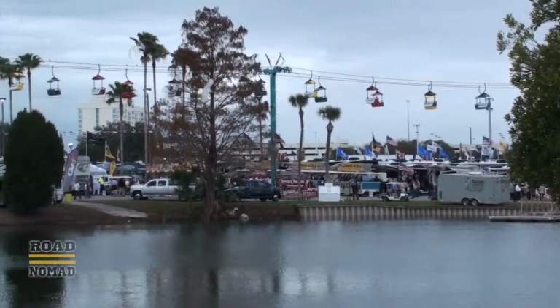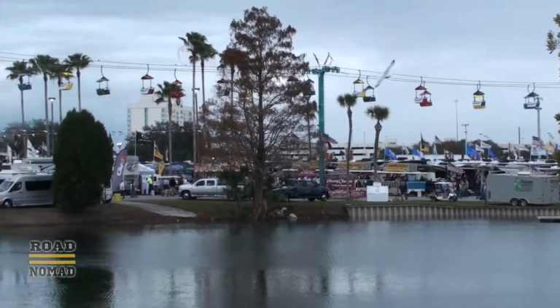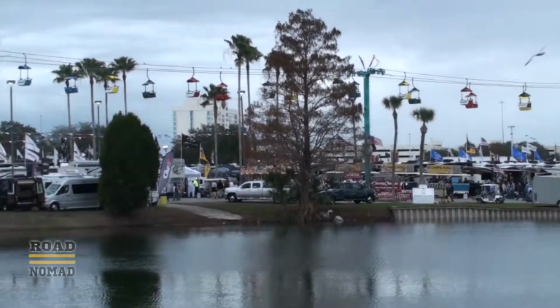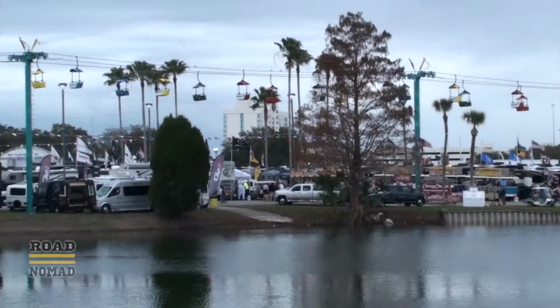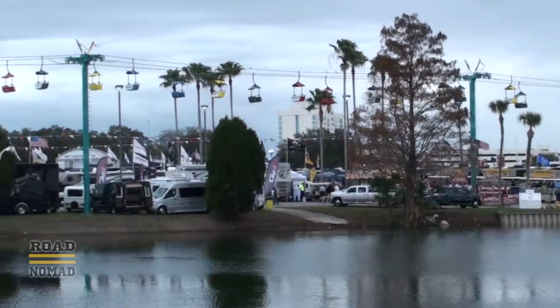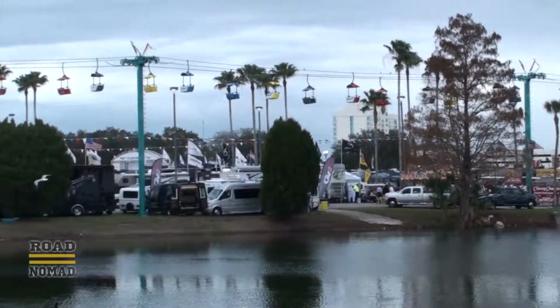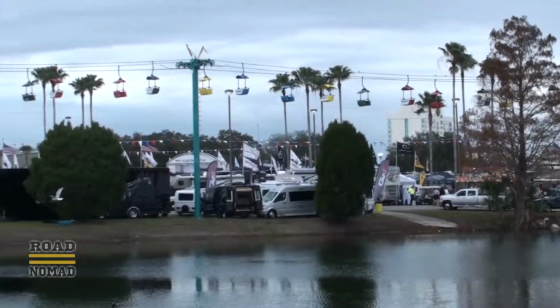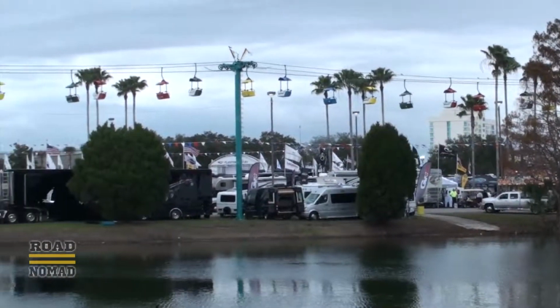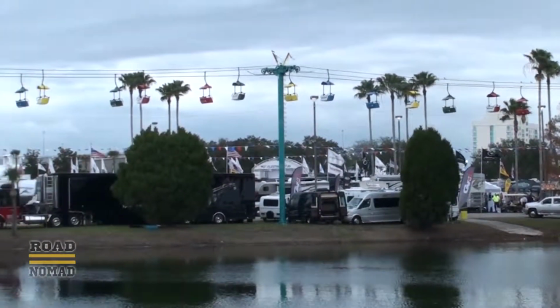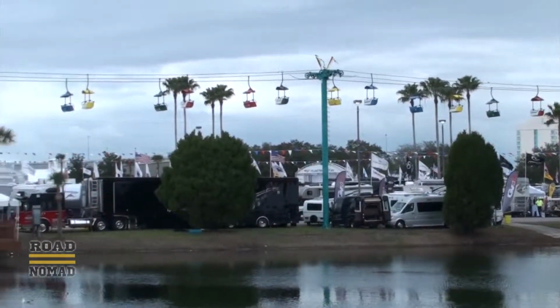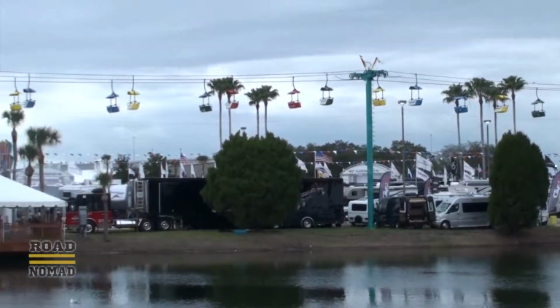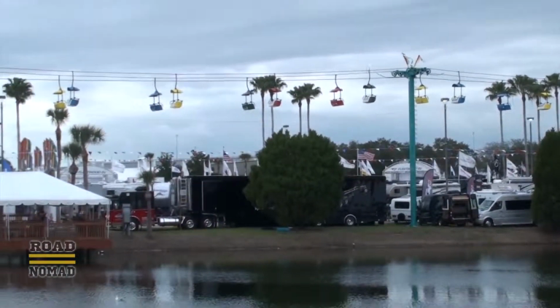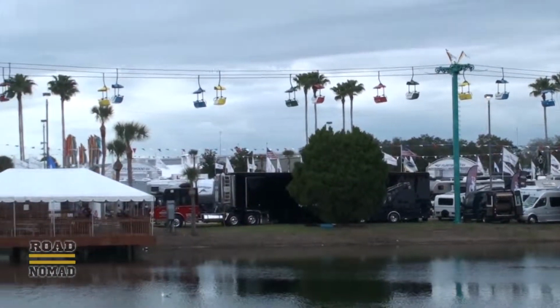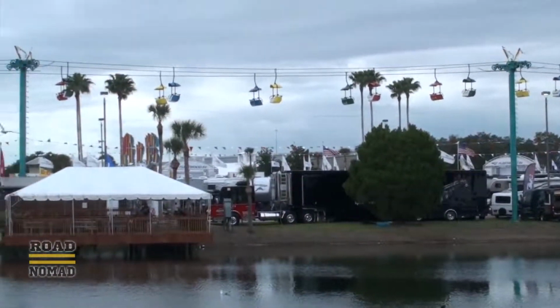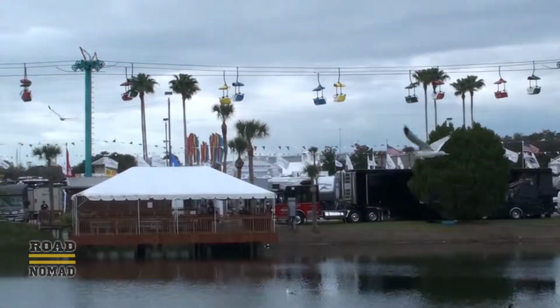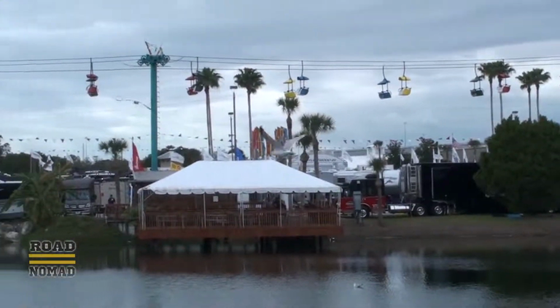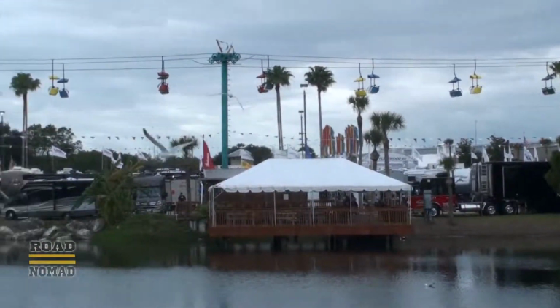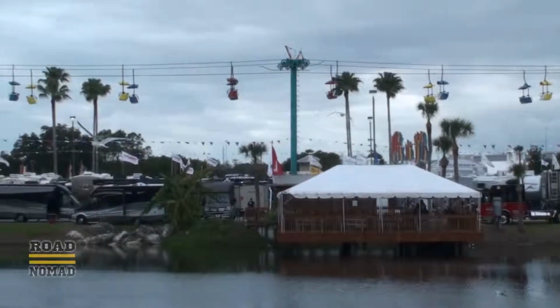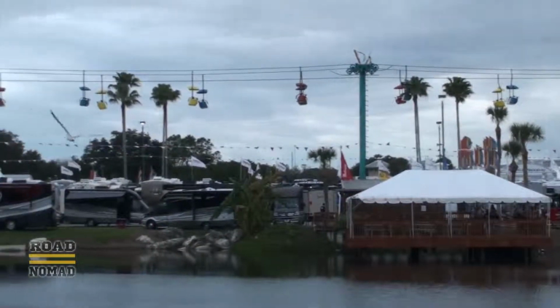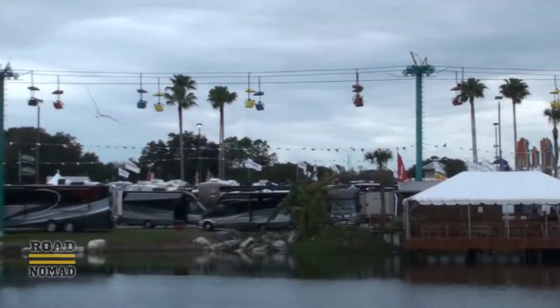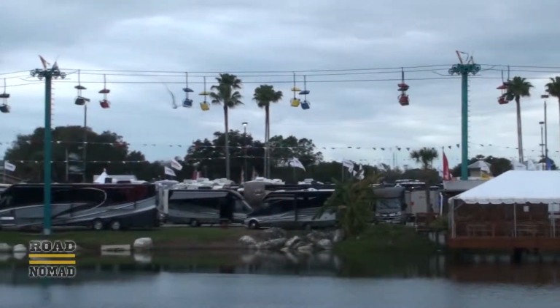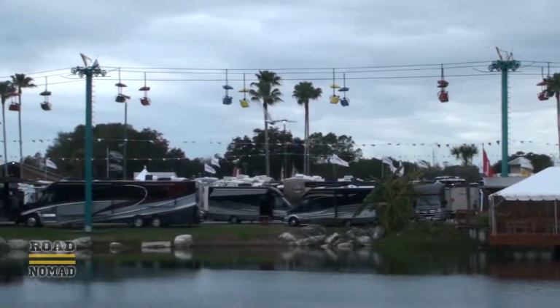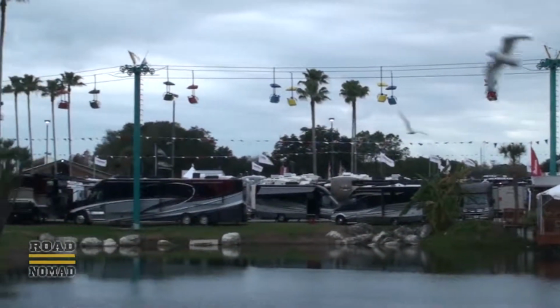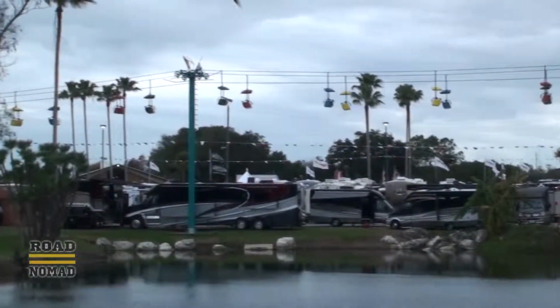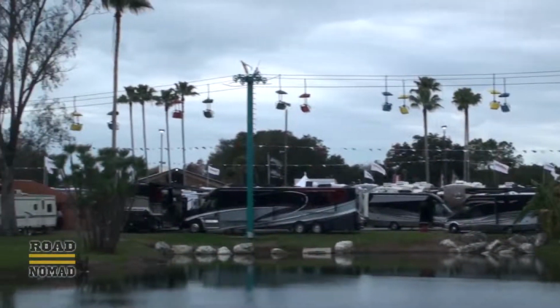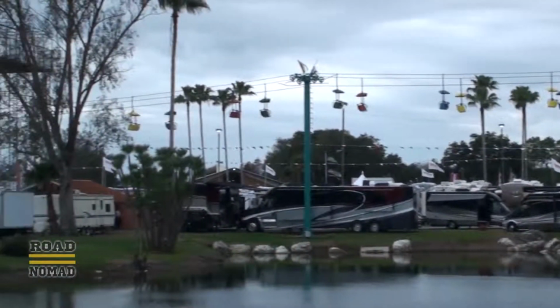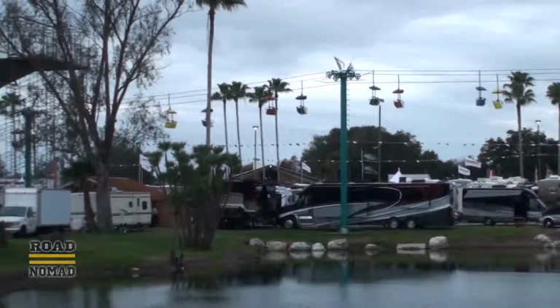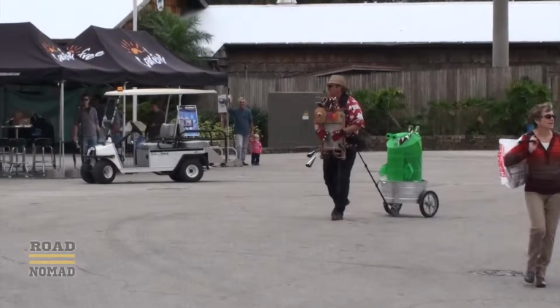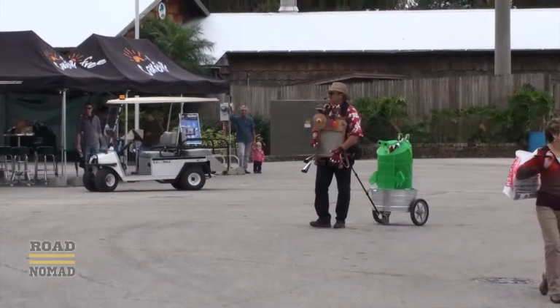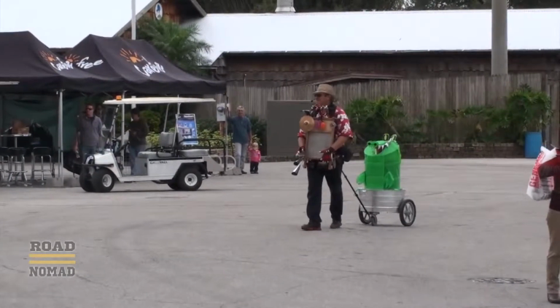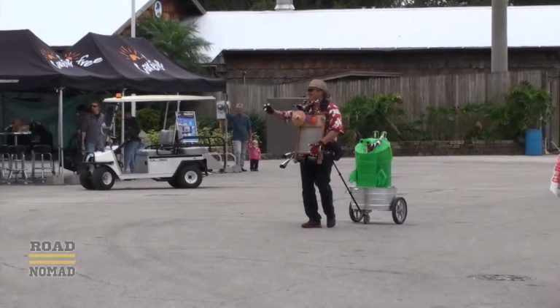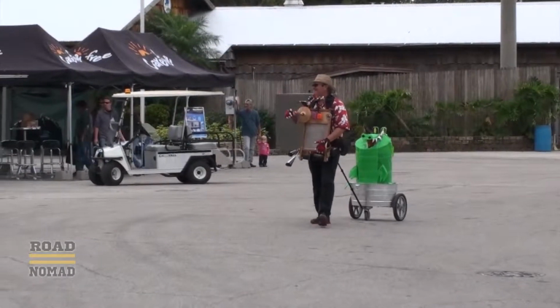The show is very exhausting, and after a while all the RVs start to look alike. It's really good that we have this video to remember what we saw.